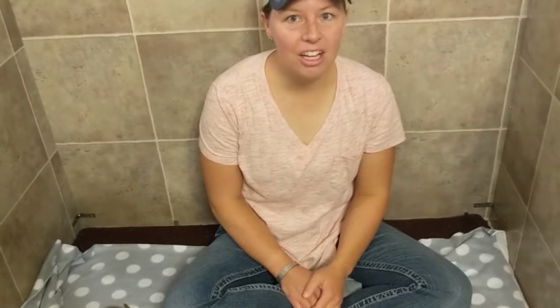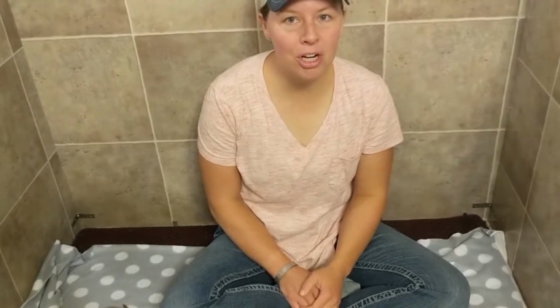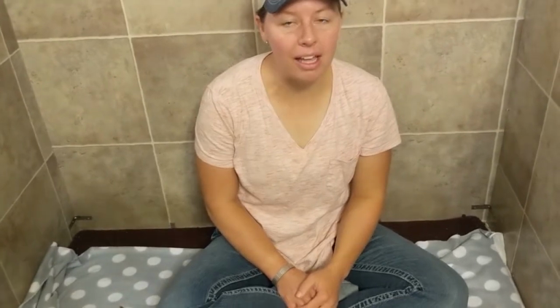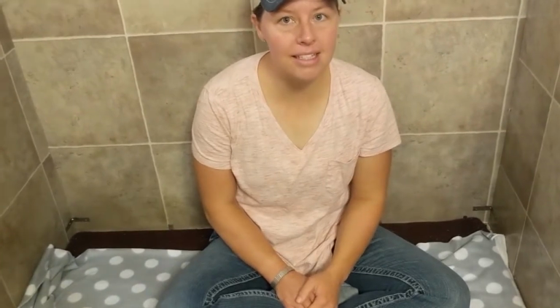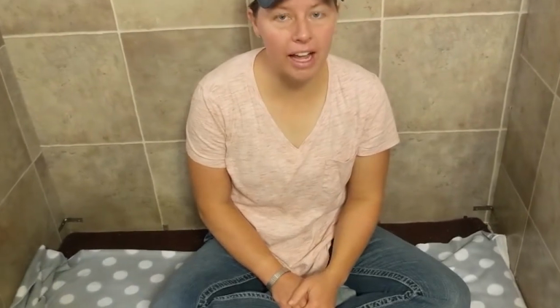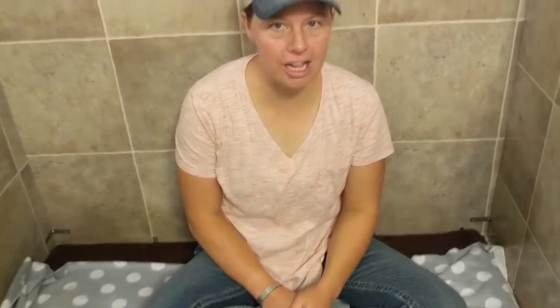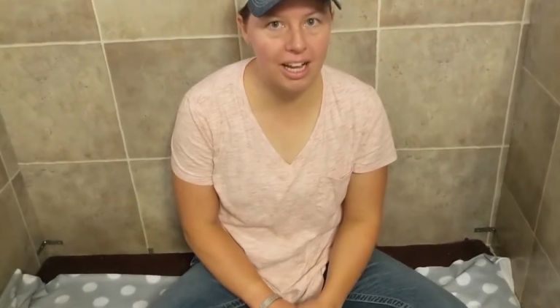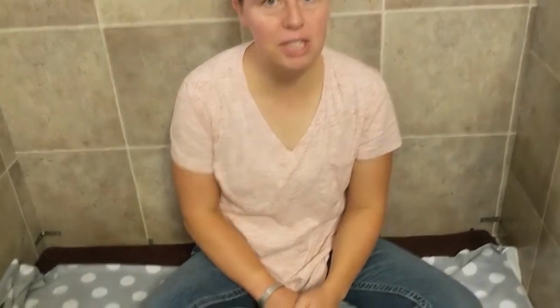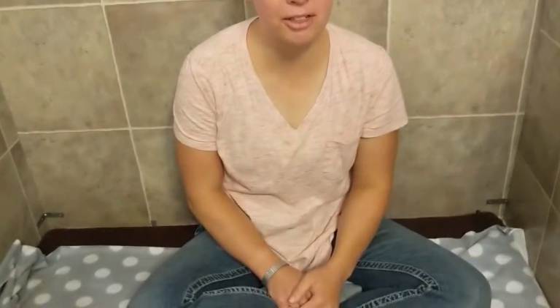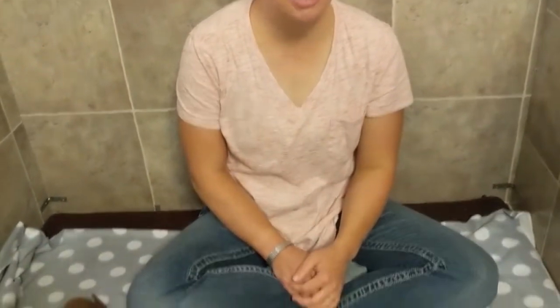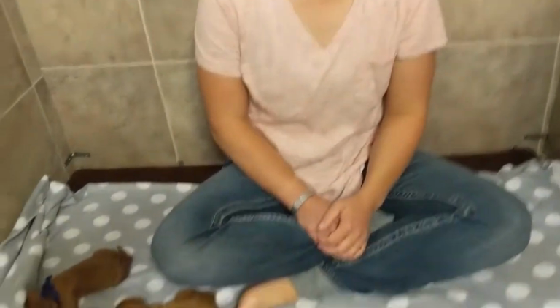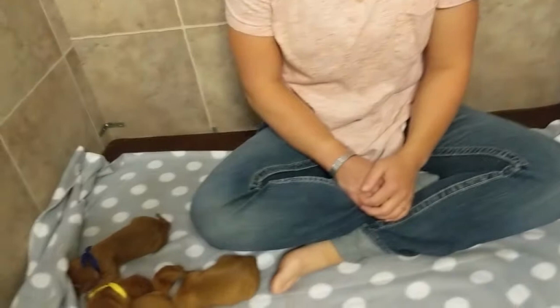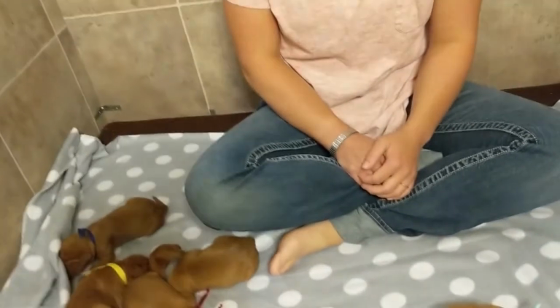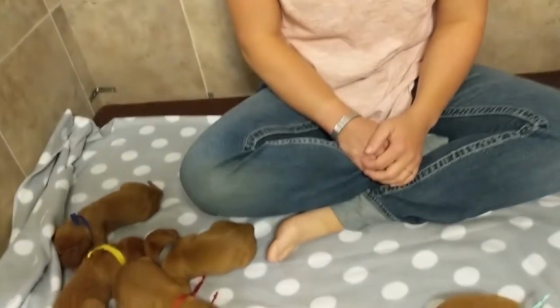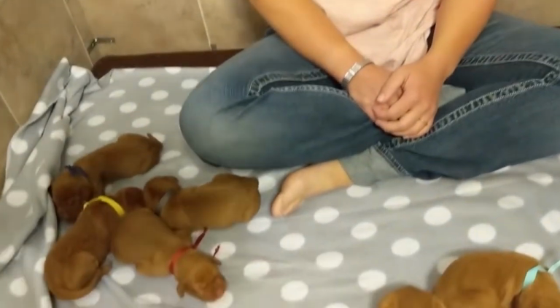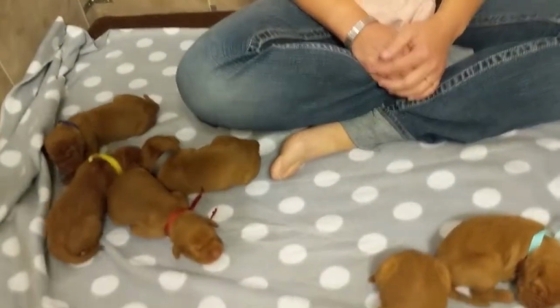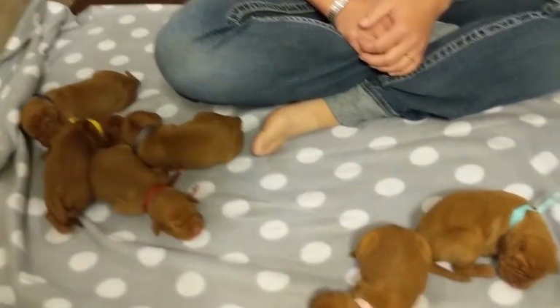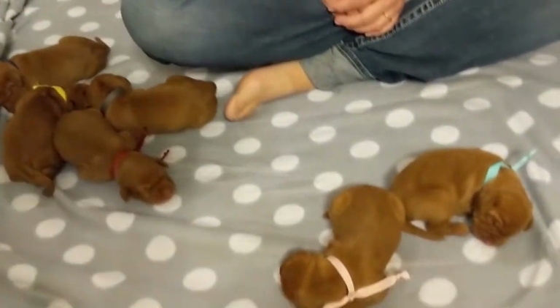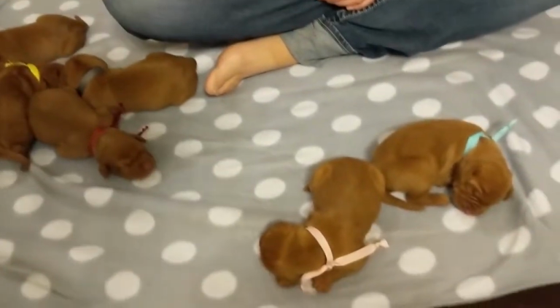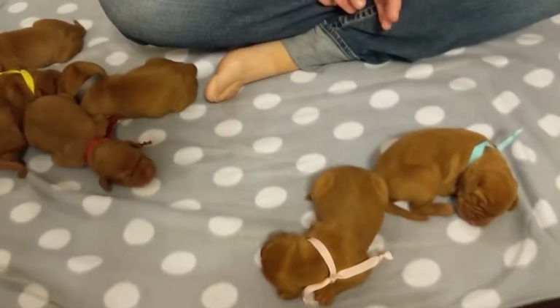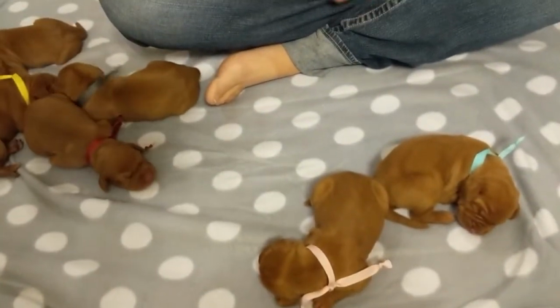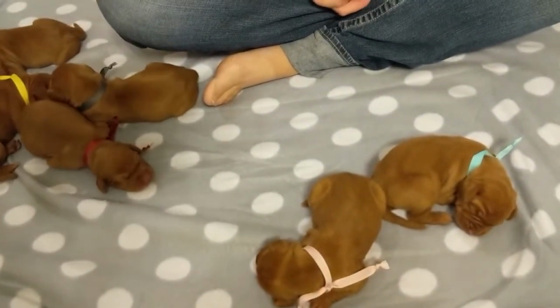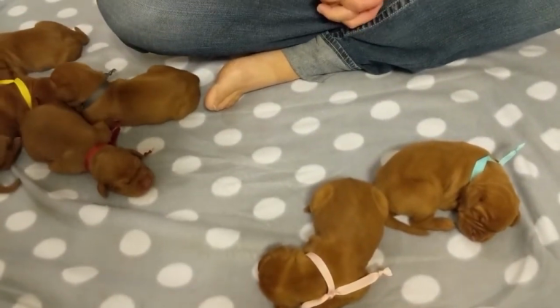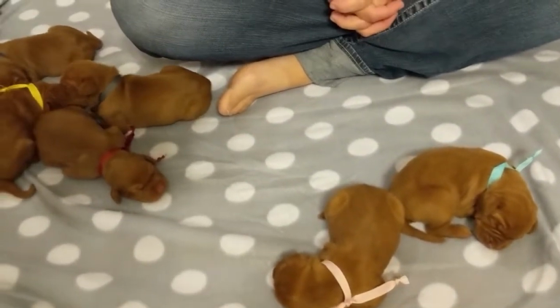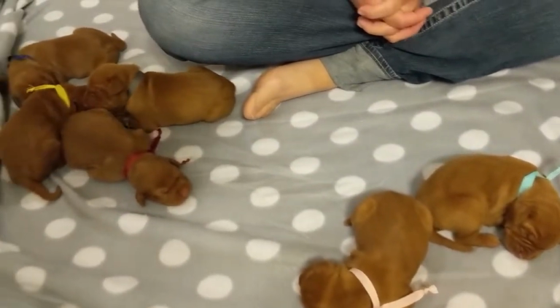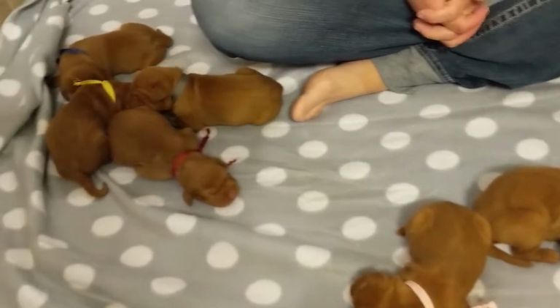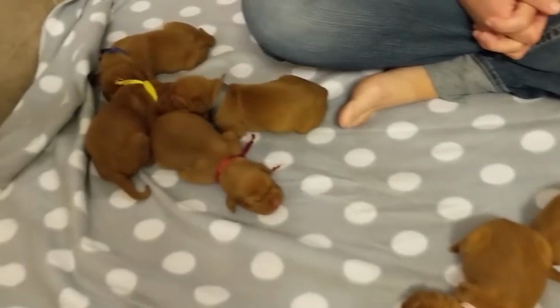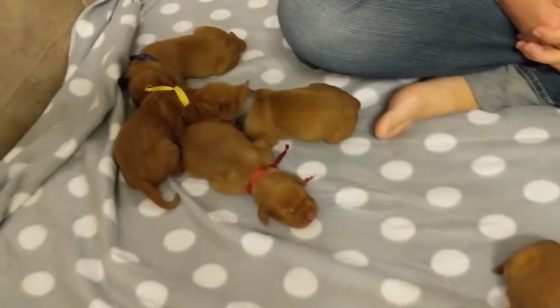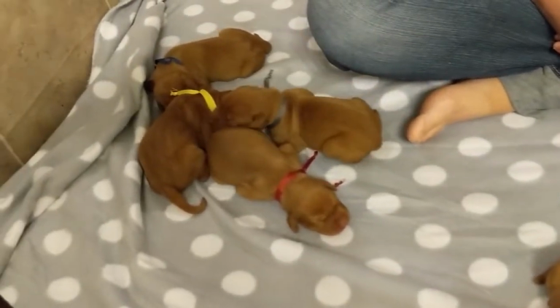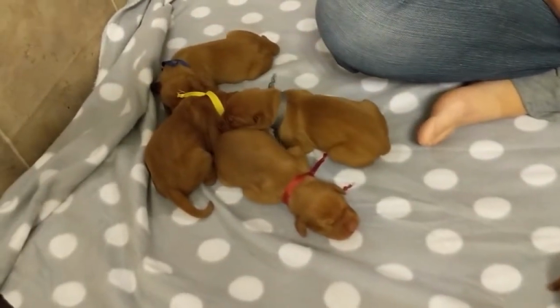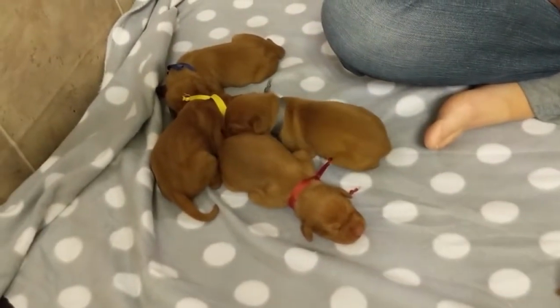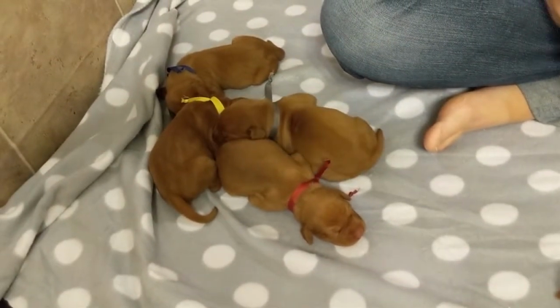Good morning! It is Saturday, July 21st, and these pups were born on Wednesday, so they're three days old, and we're going to give you a little intro to Brooke and Cliff's litter.